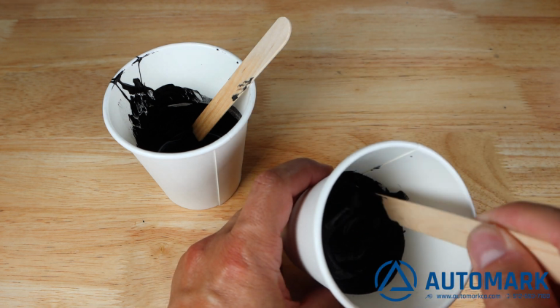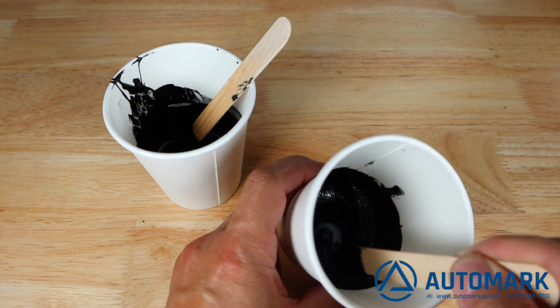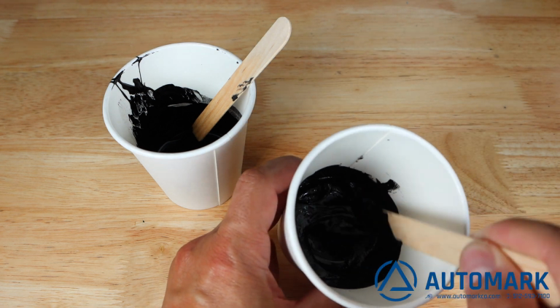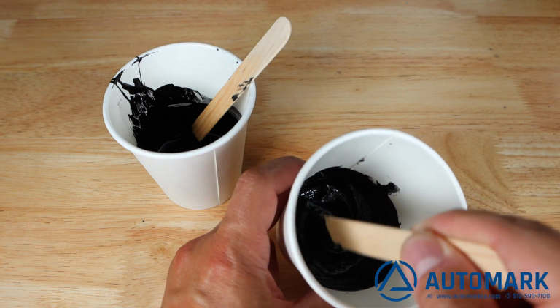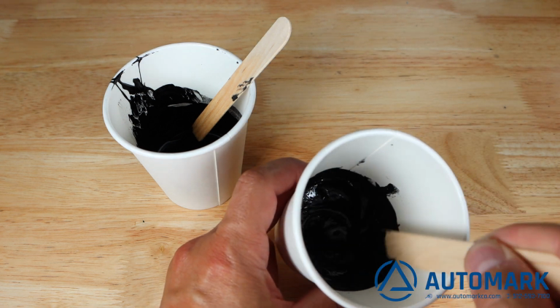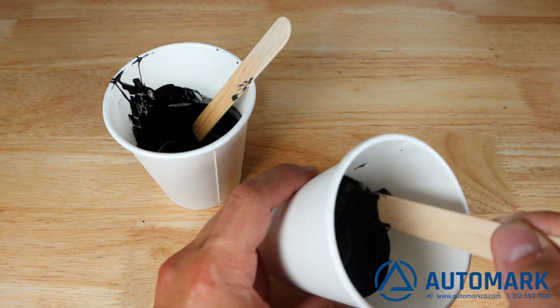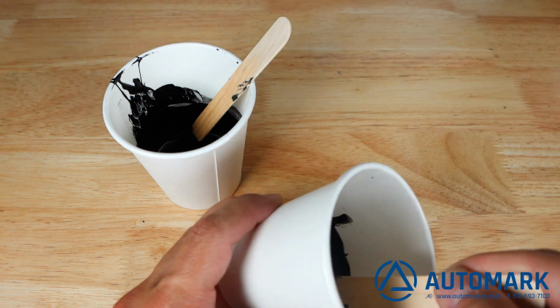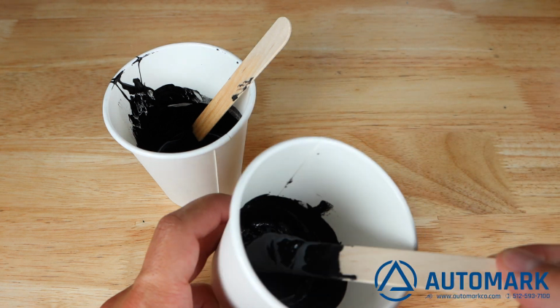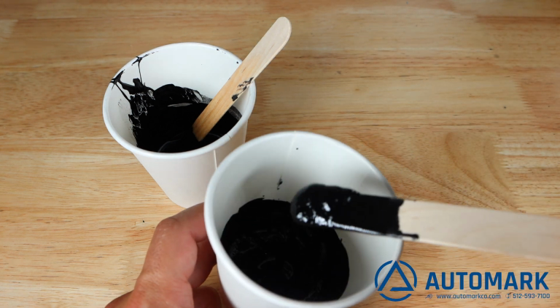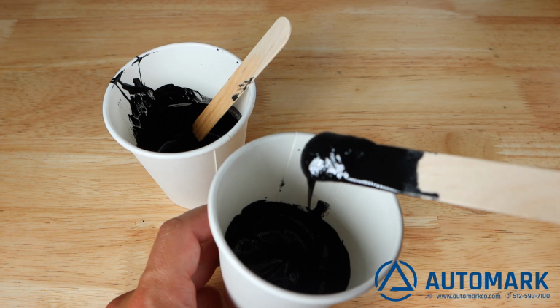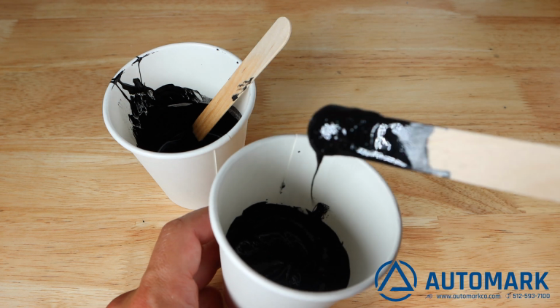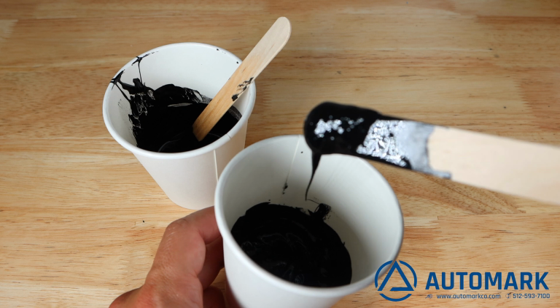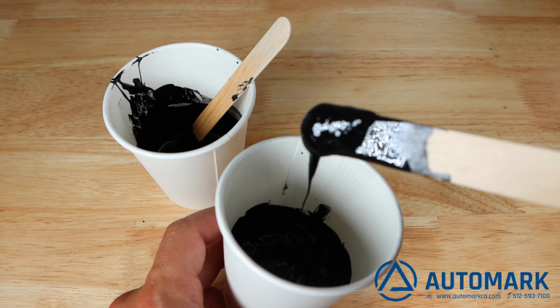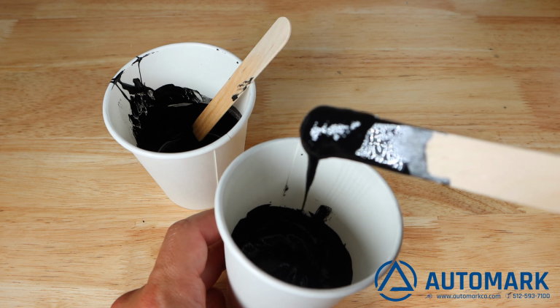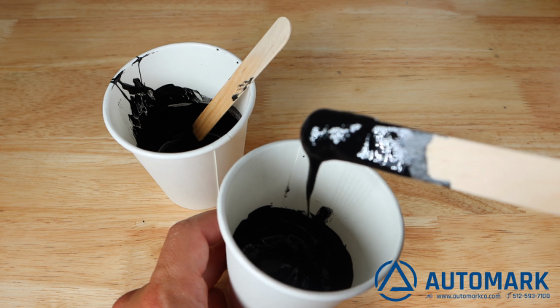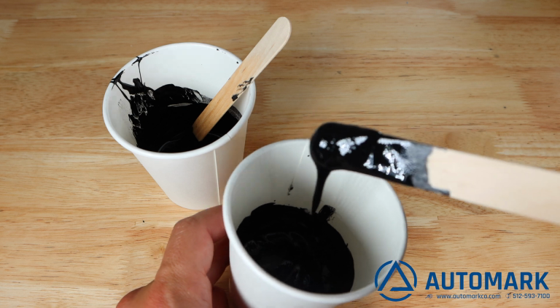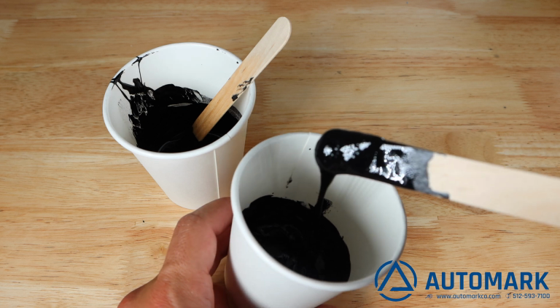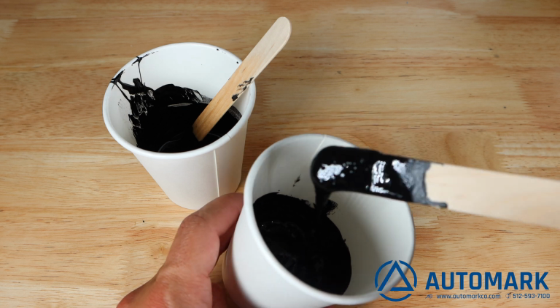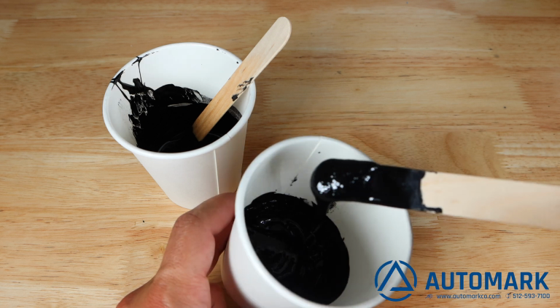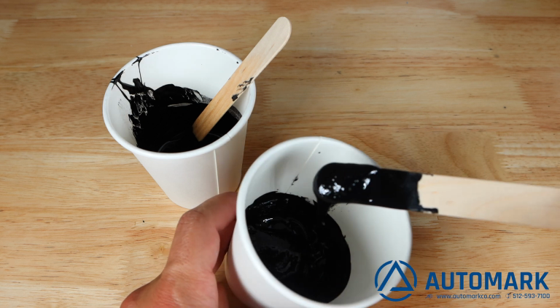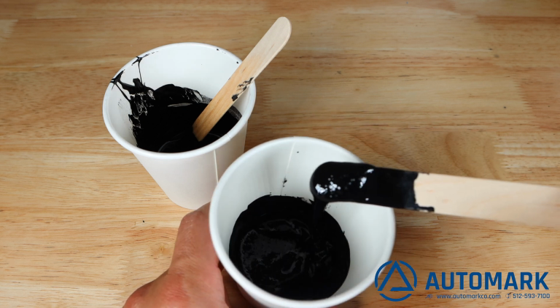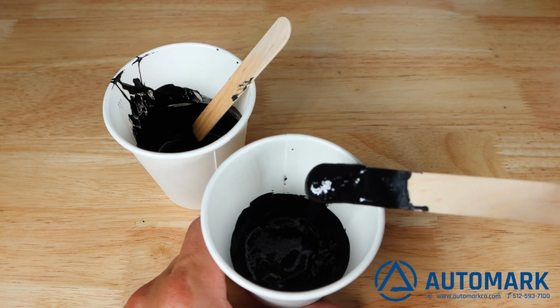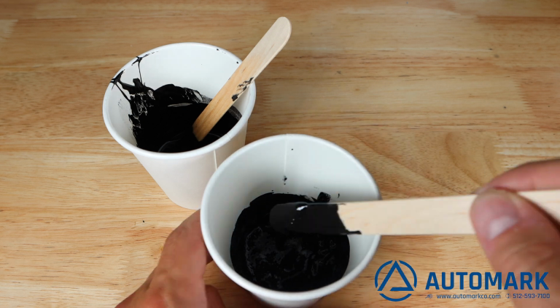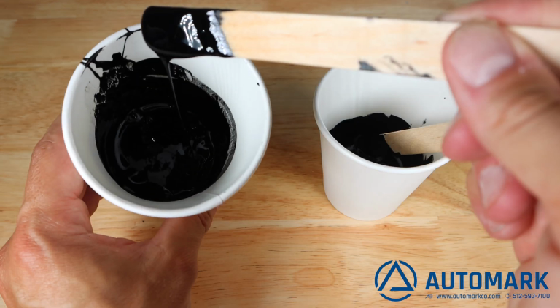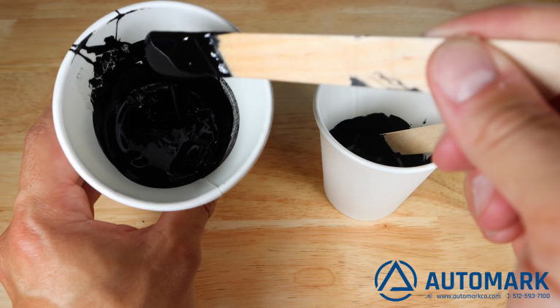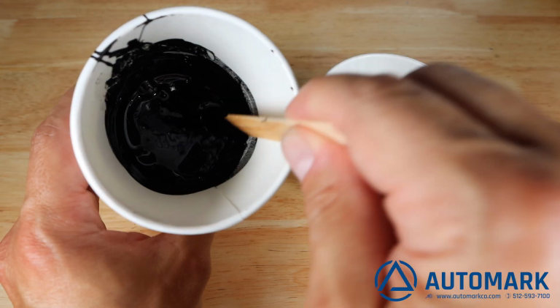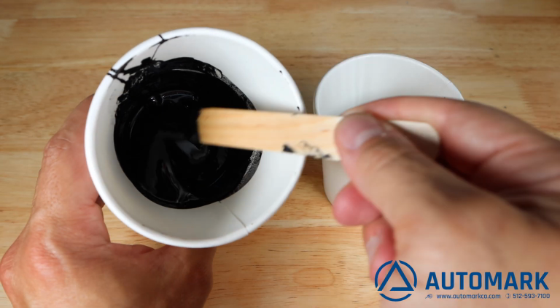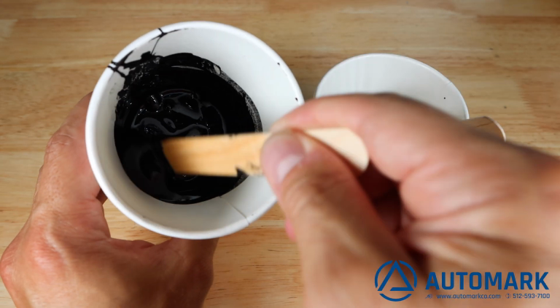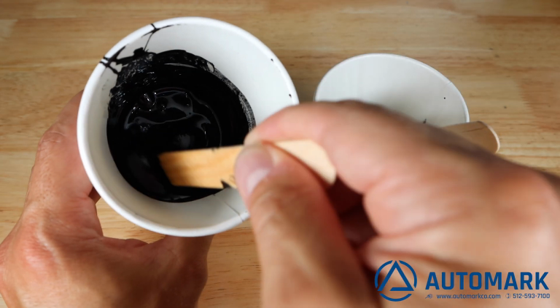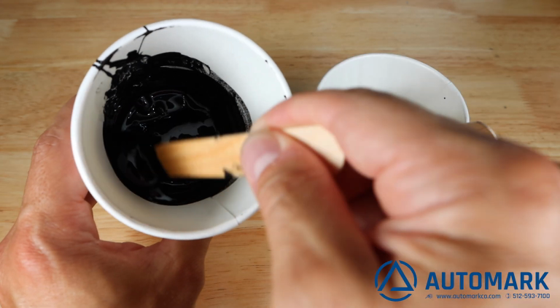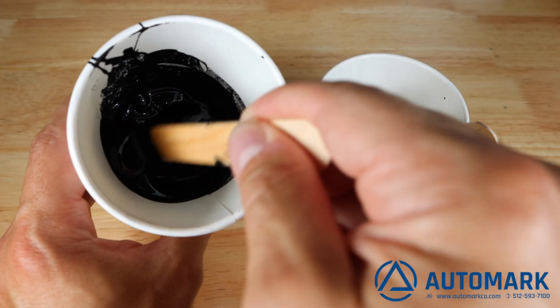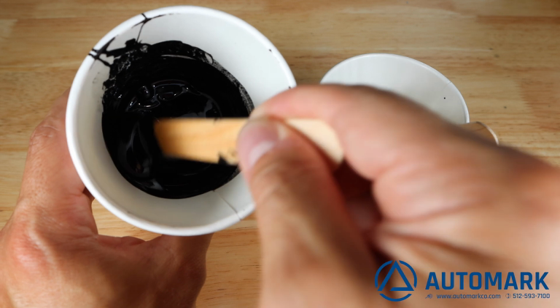Here we see the ink with hardener starting to gel, while the ink without the hardener continues to have low viscosity.